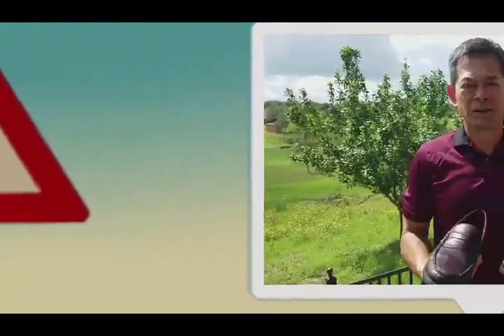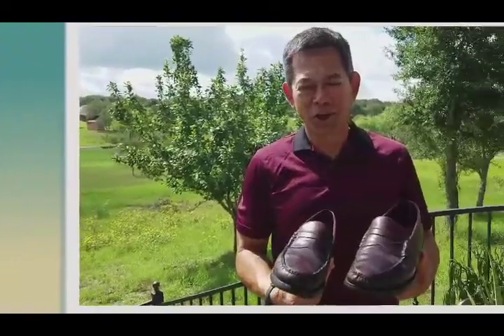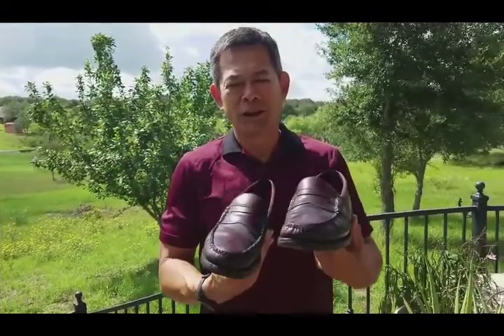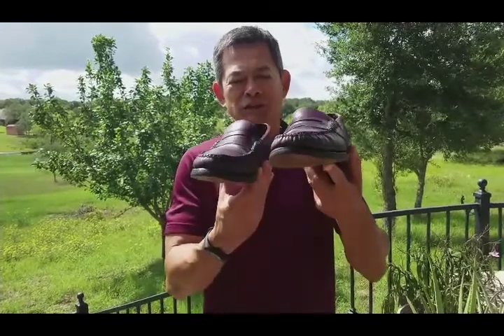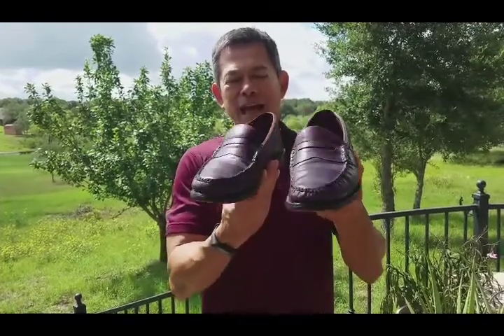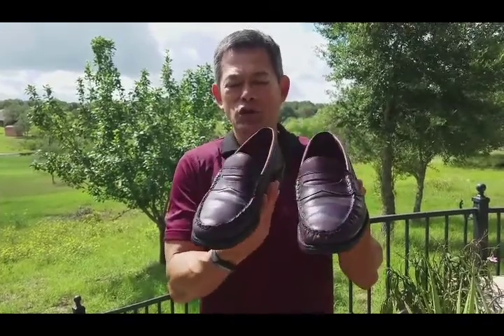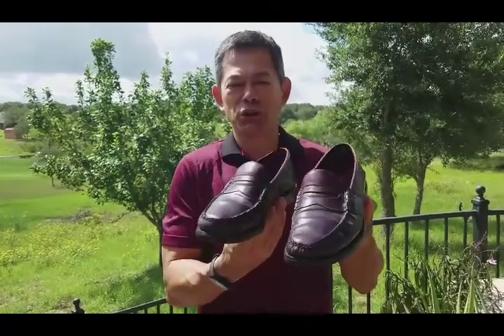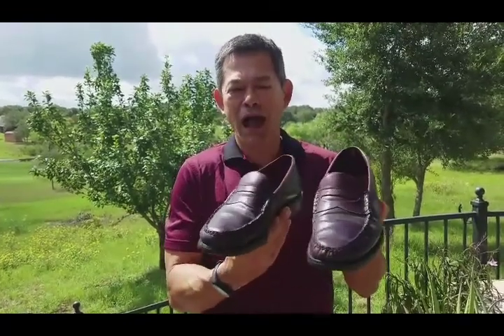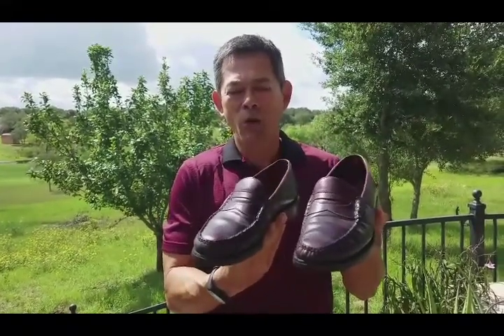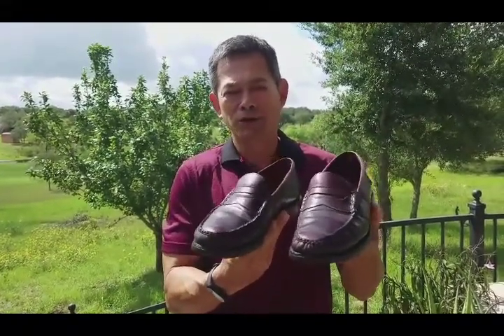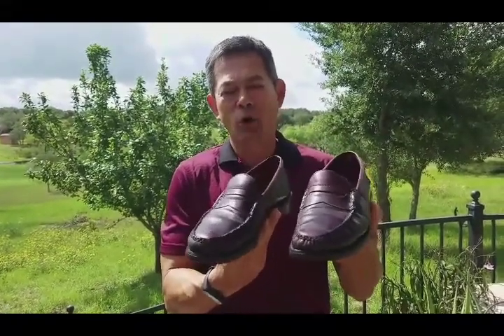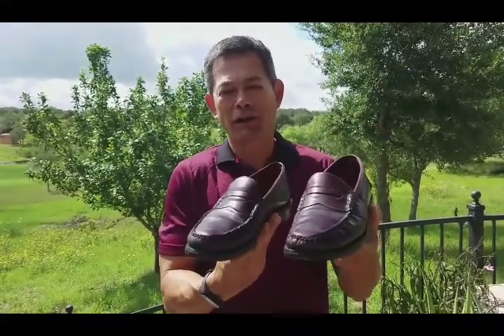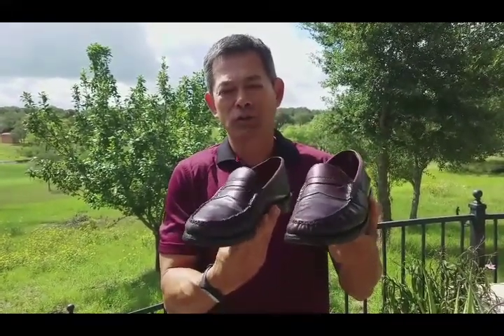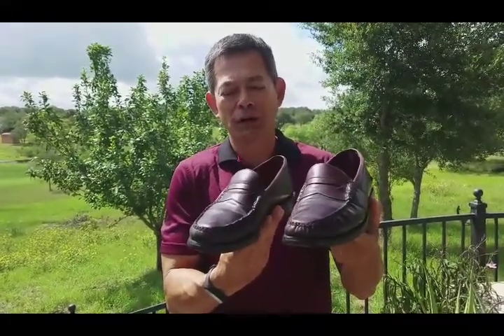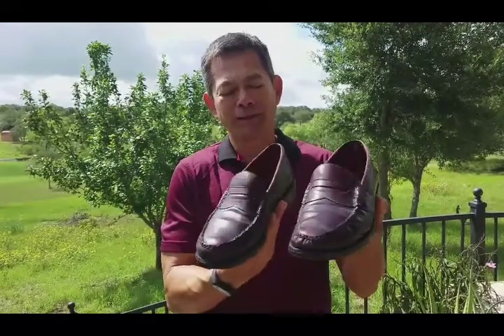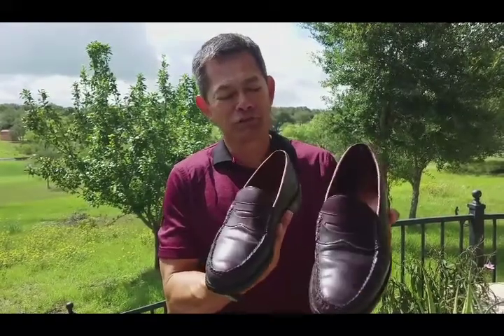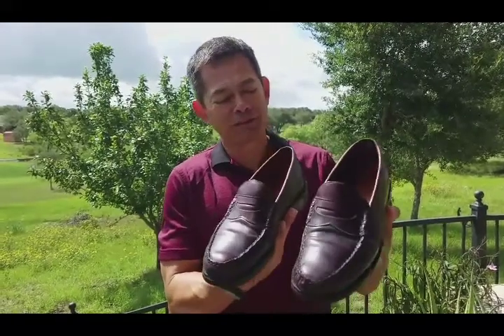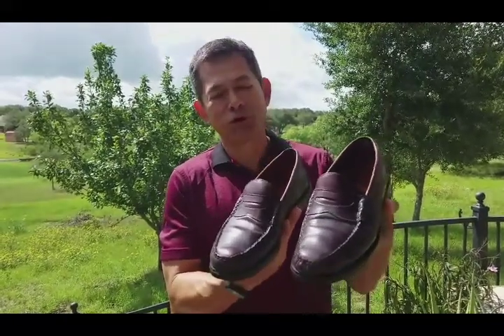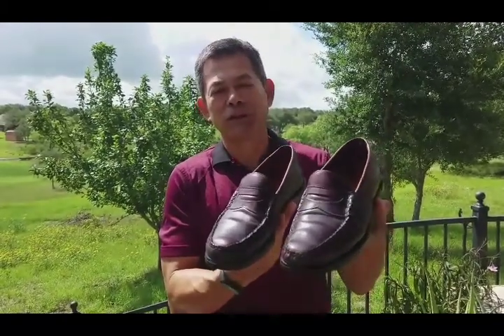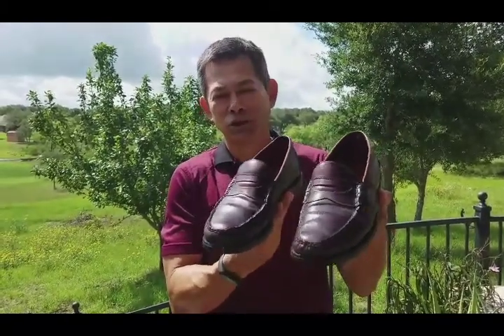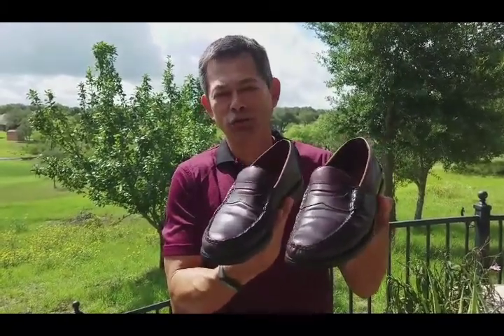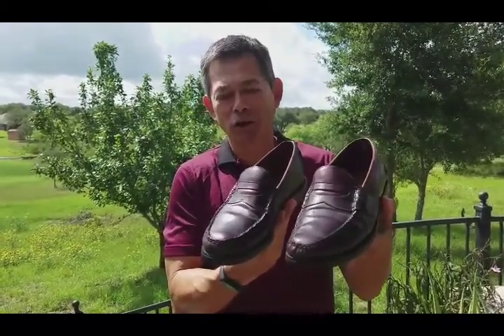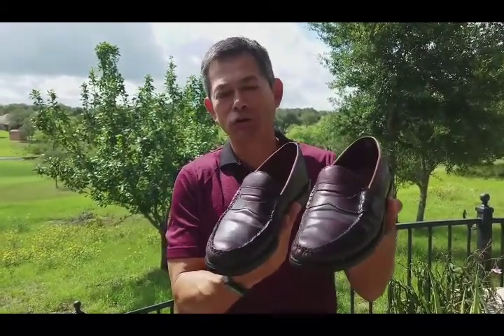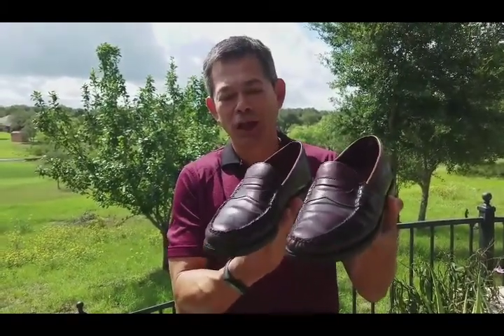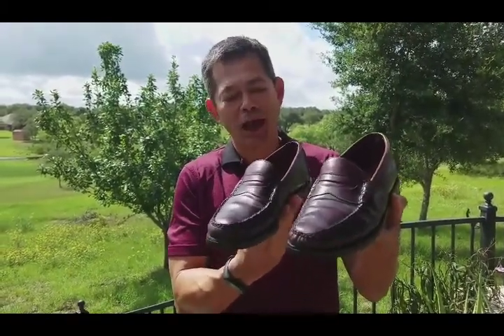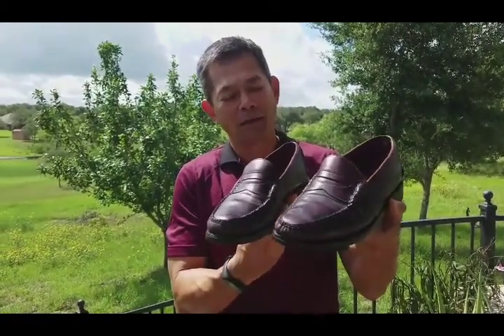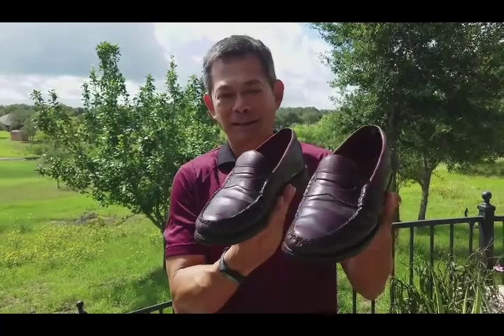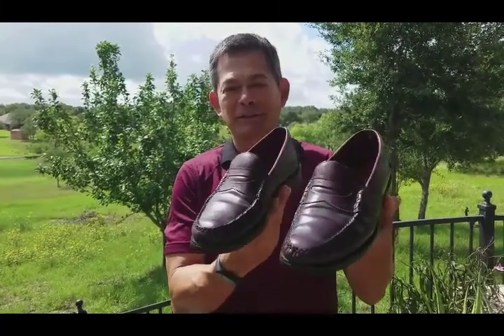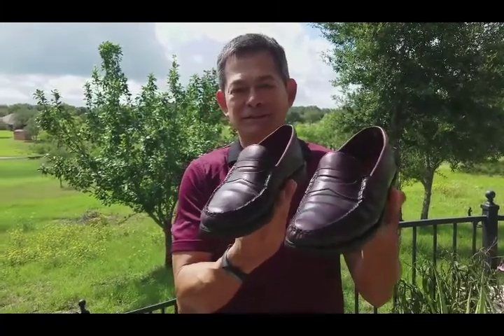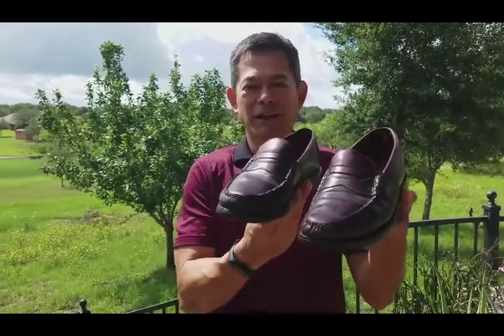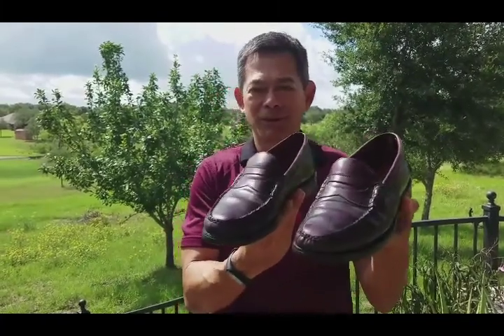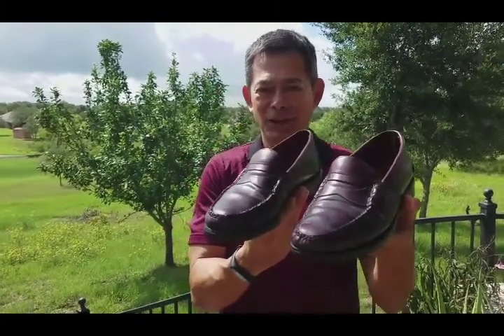Hello everyone. Today I'm going to share how I use common home products to bring these Johnston and Murphy shell cordovan loafers back to life.